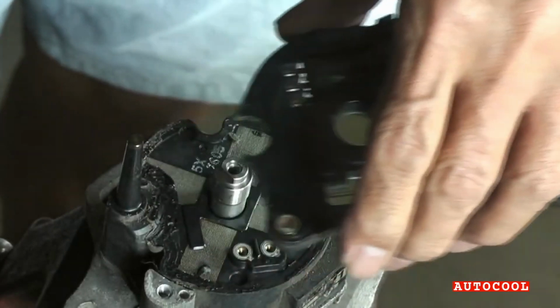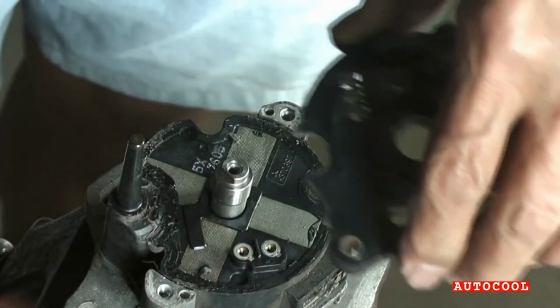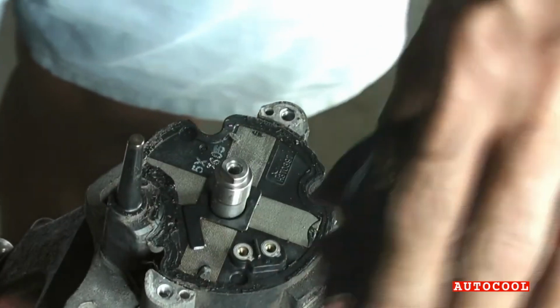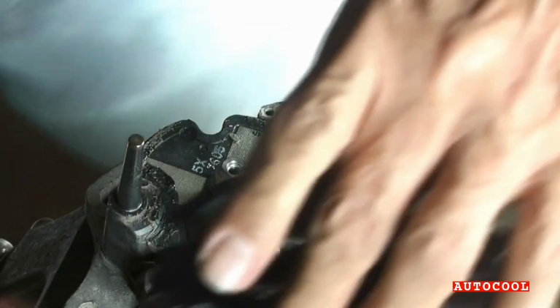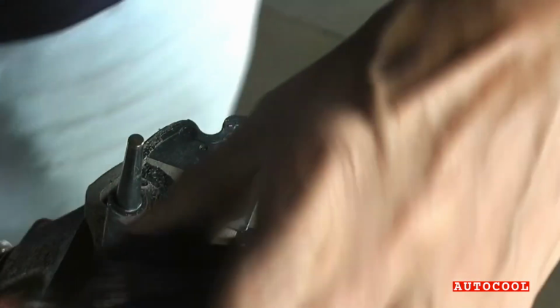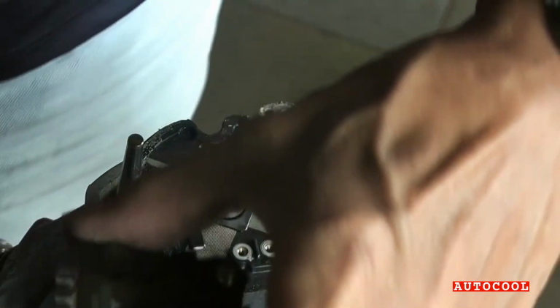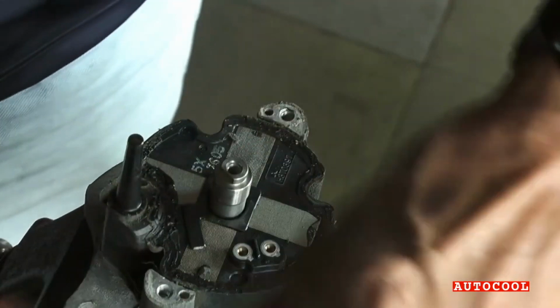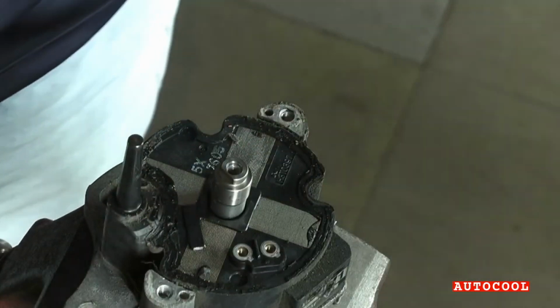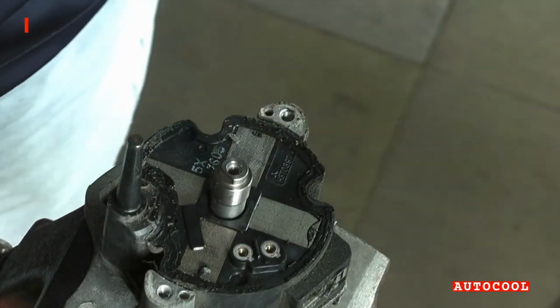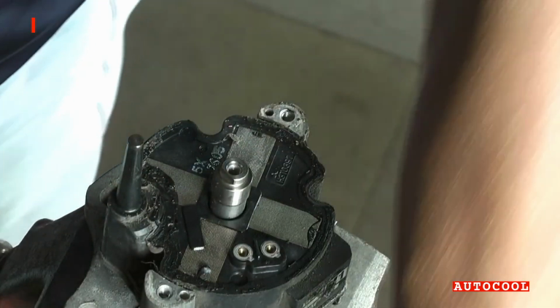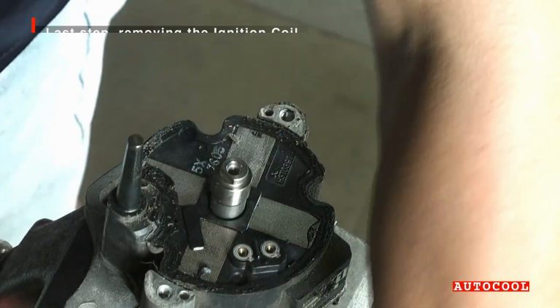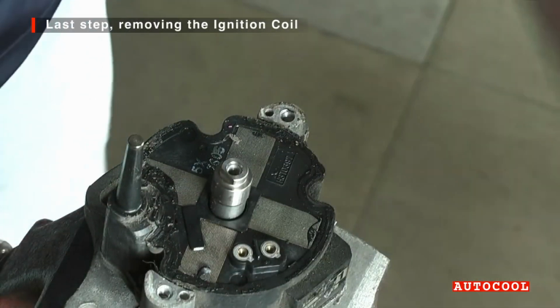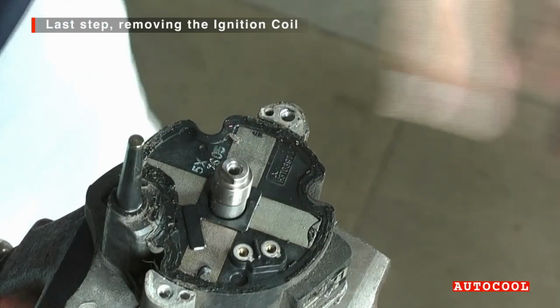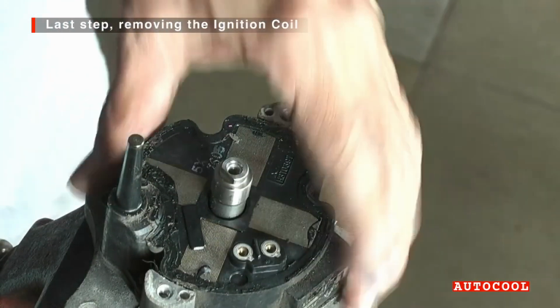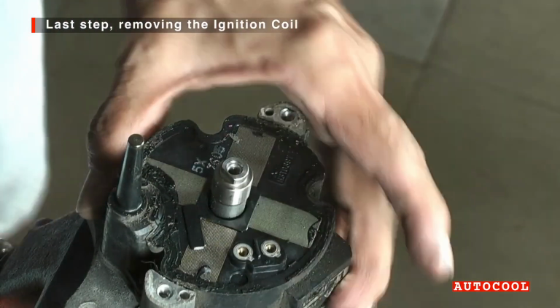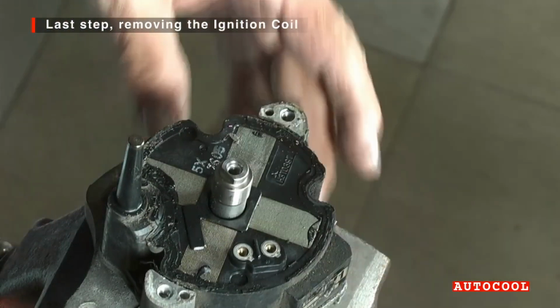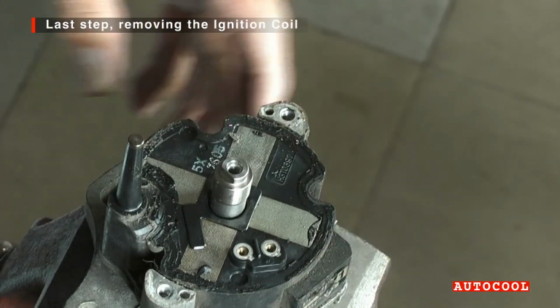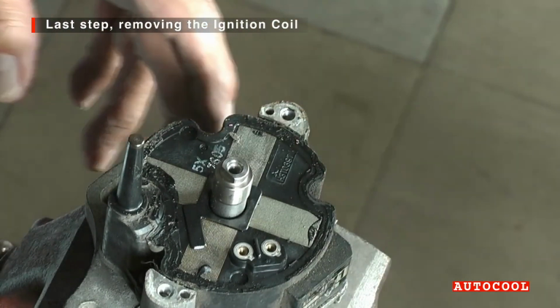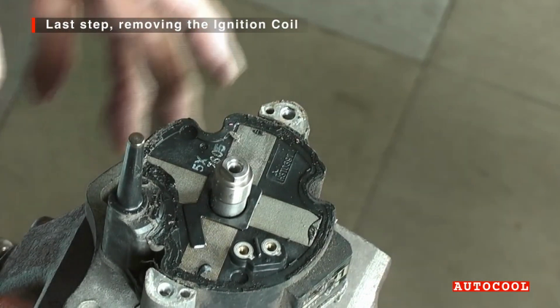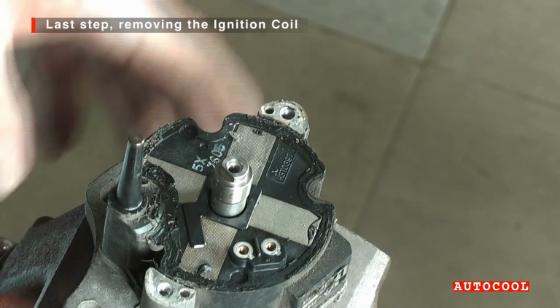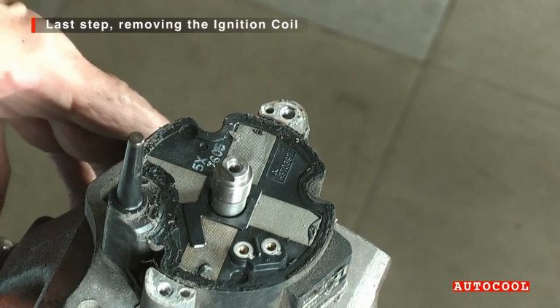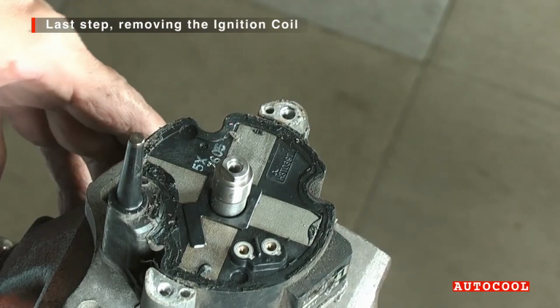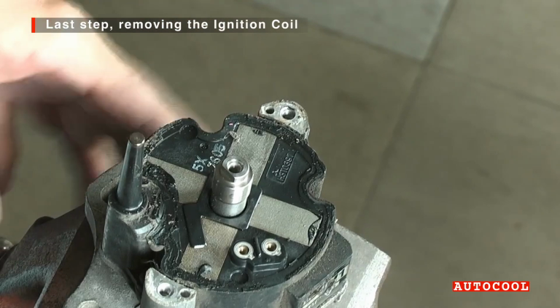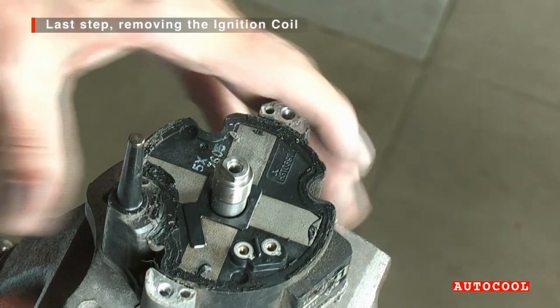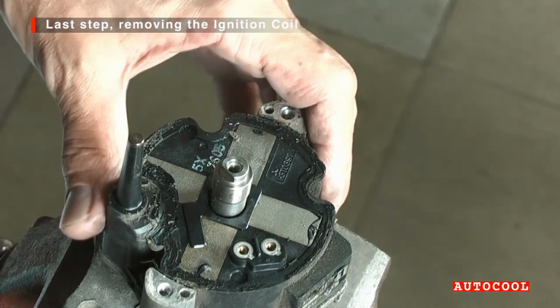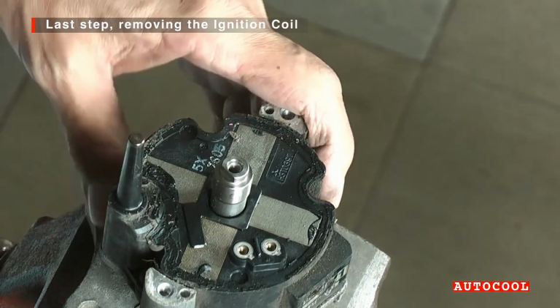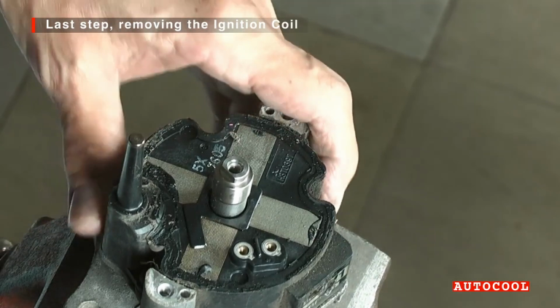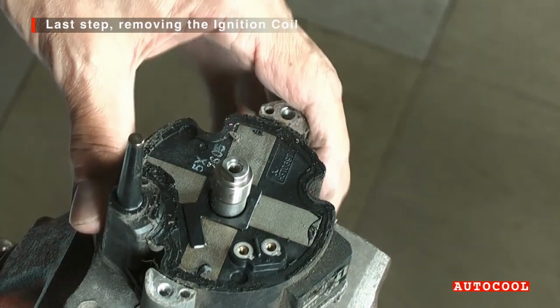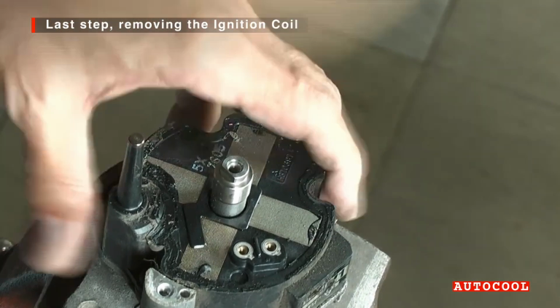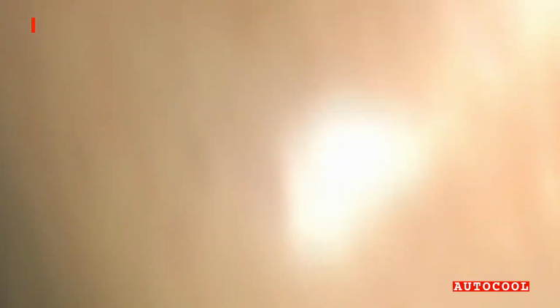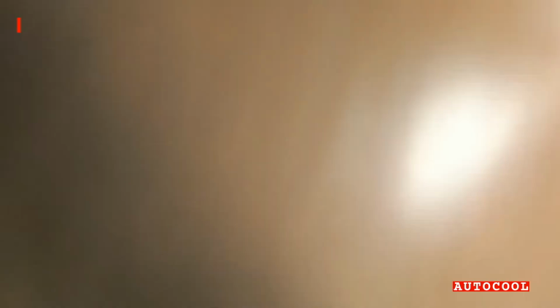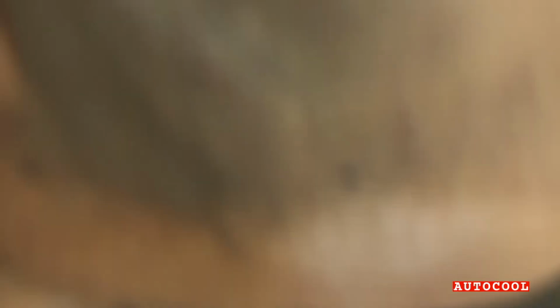With the ignition module out of the way, we can now remove the ignition coil. It's seated inside the housing and held down by three small screws.